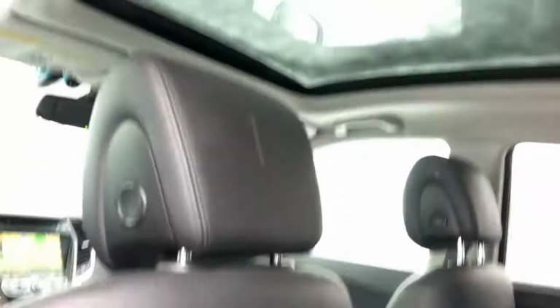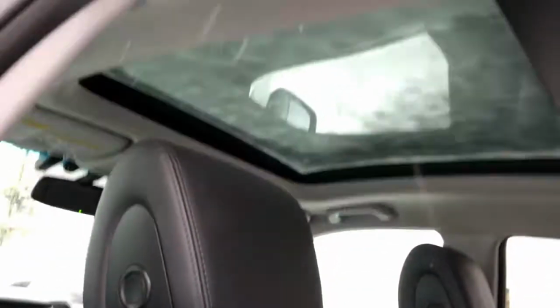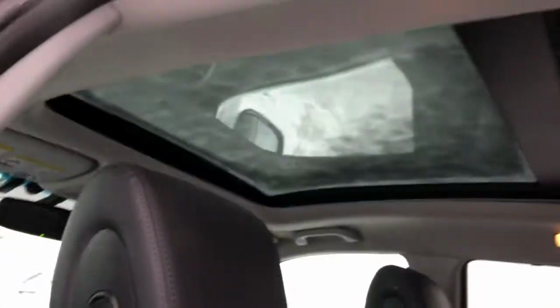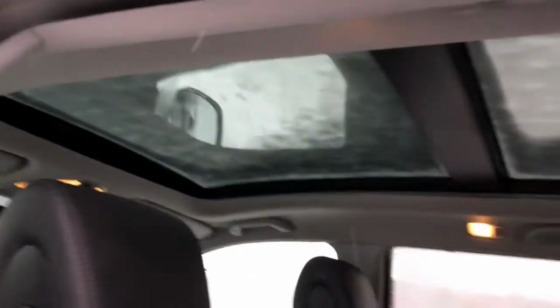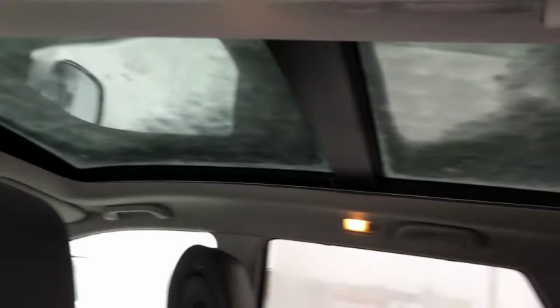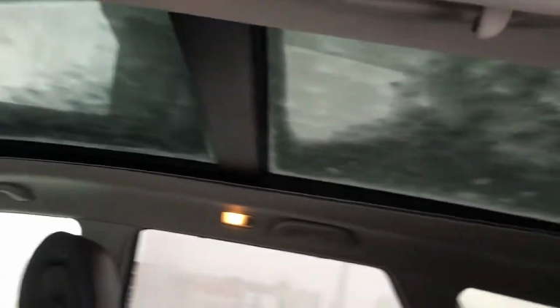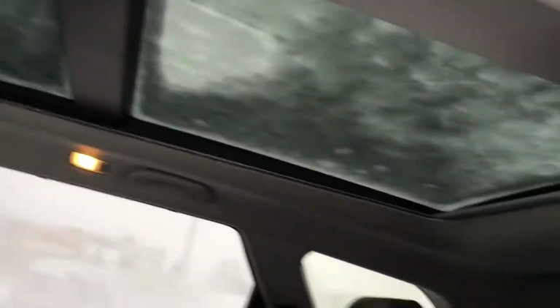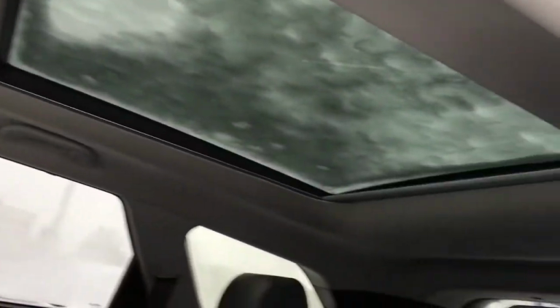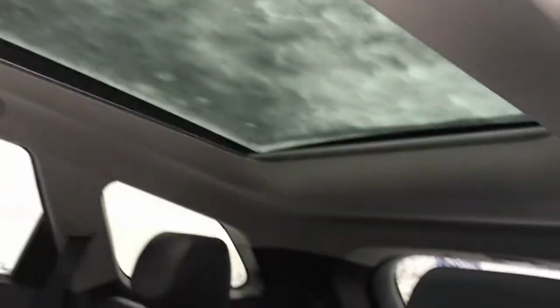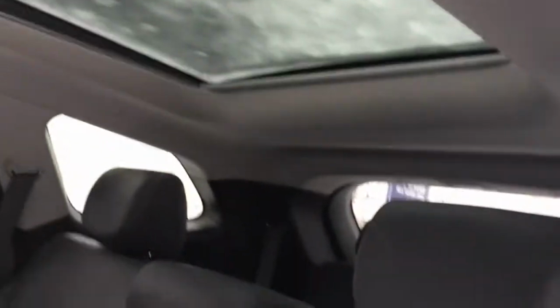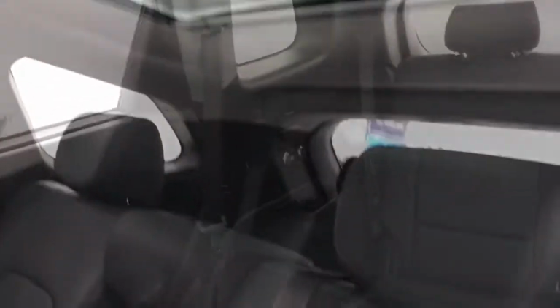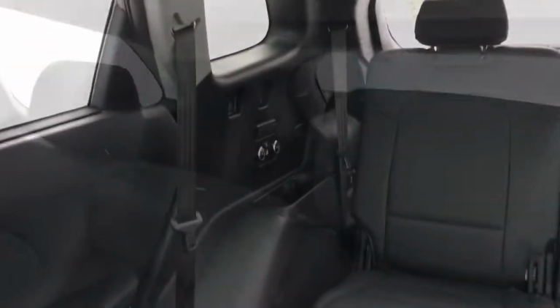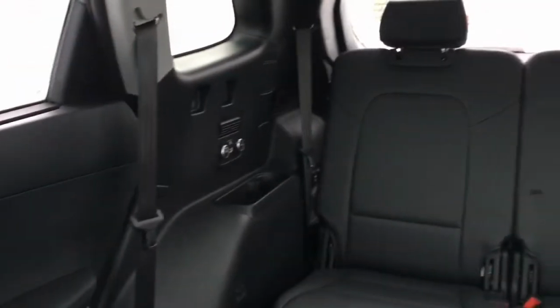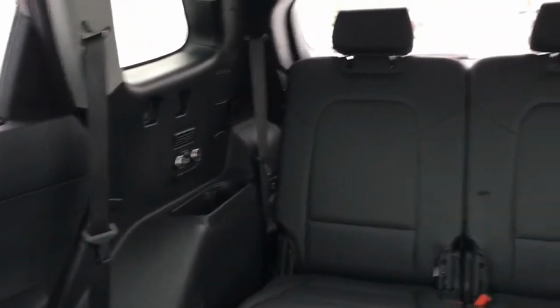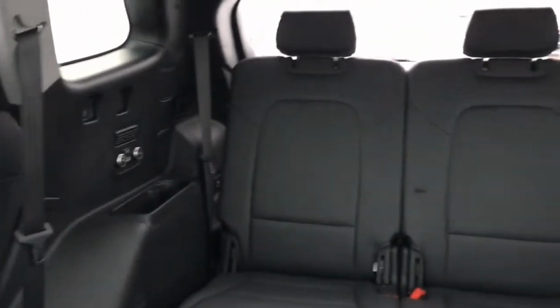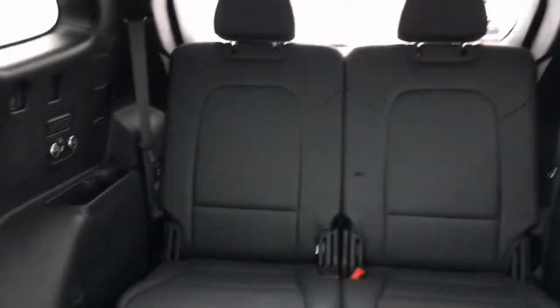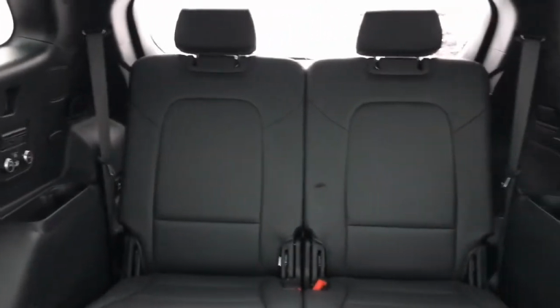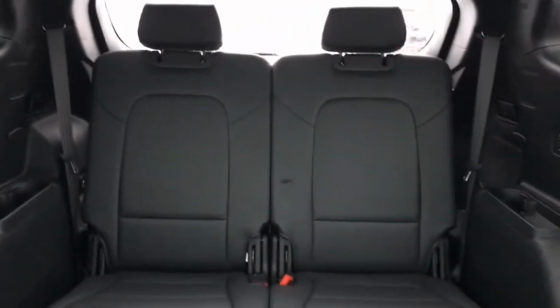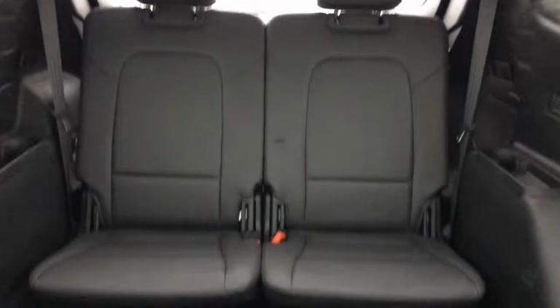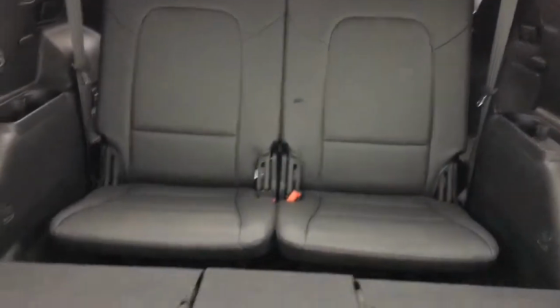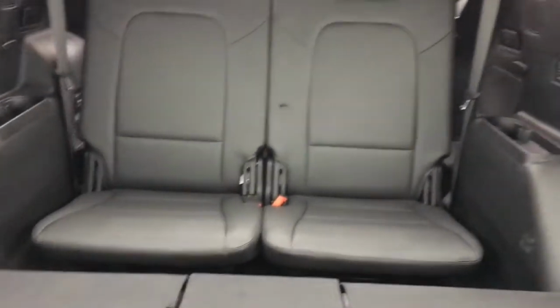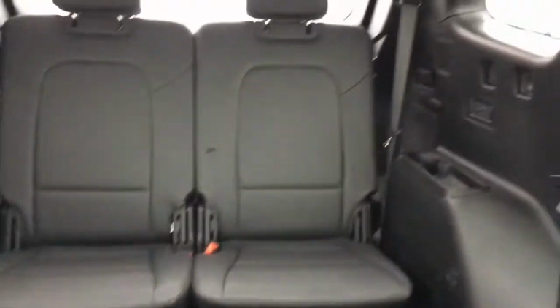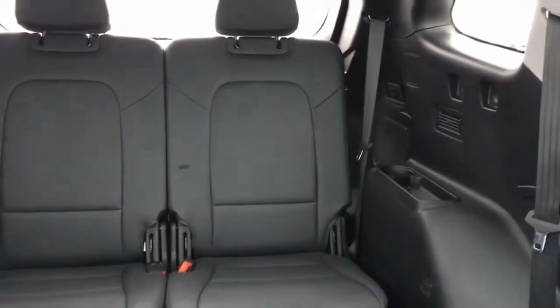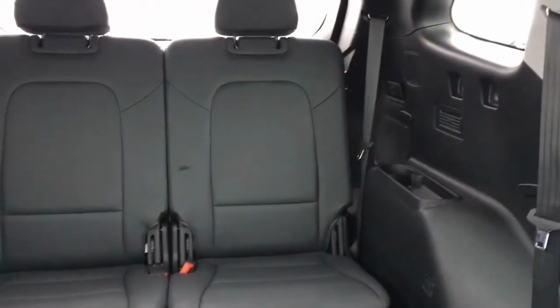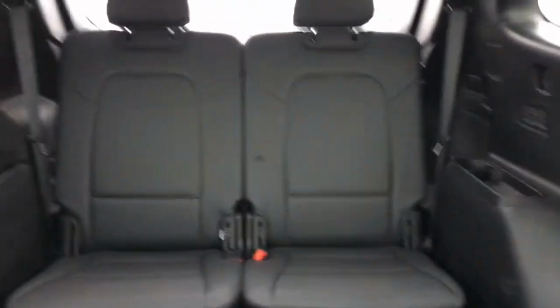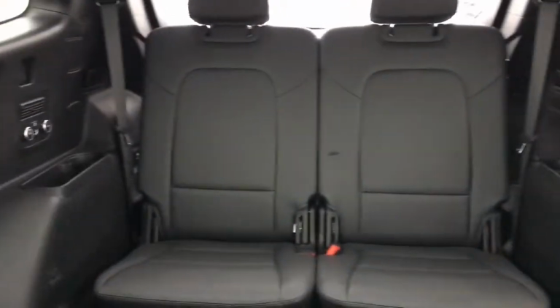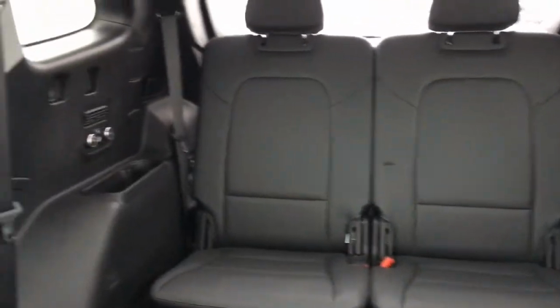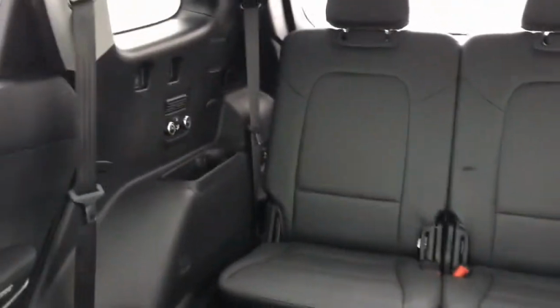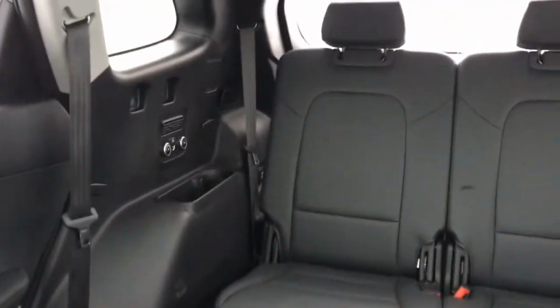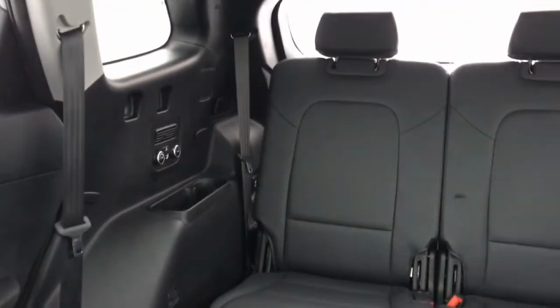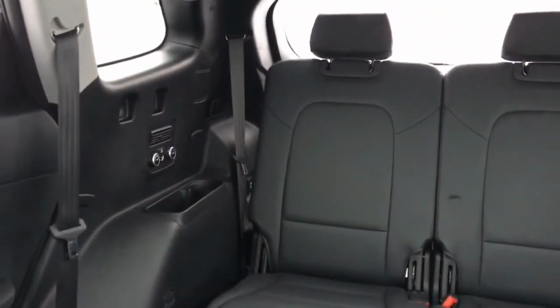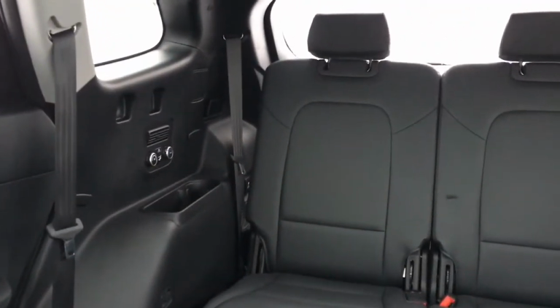Your great big panoramic sunroof extends all the way to your third row. Finally, you'll find room for two more passengers in the third row — they have storage on either side along with their very own climate control.